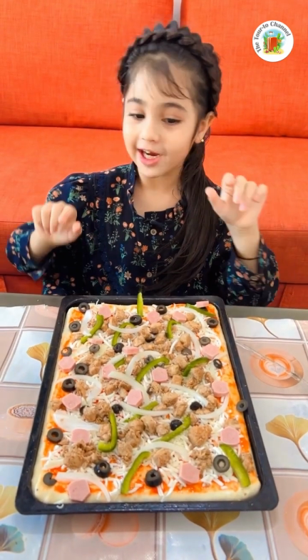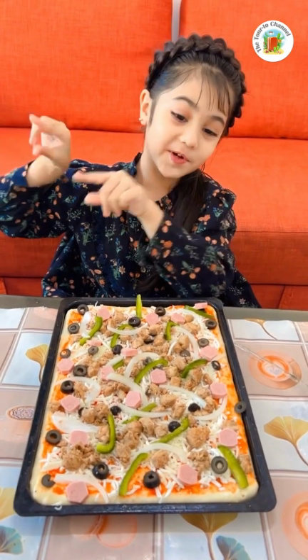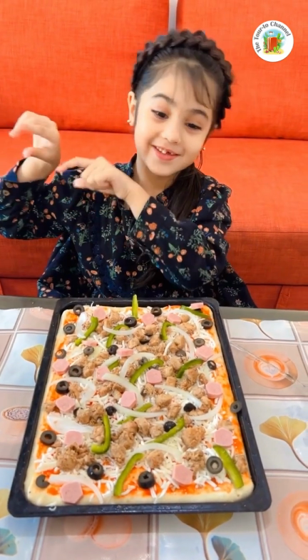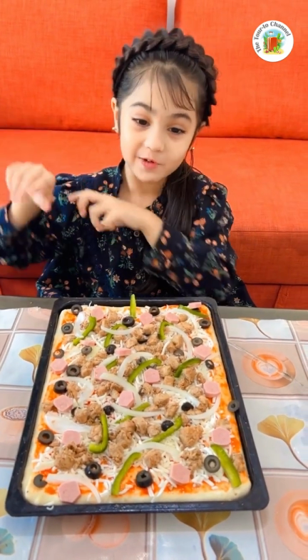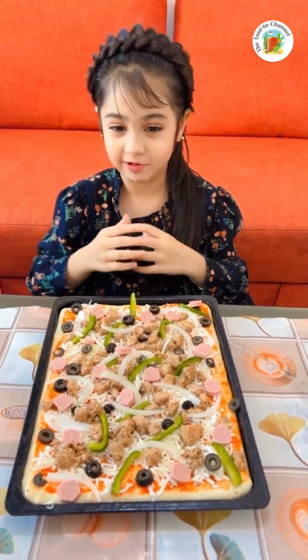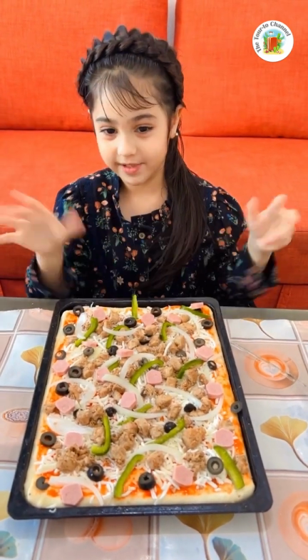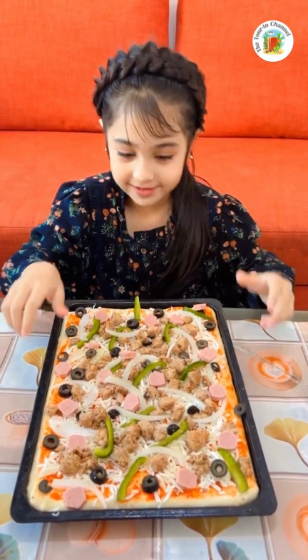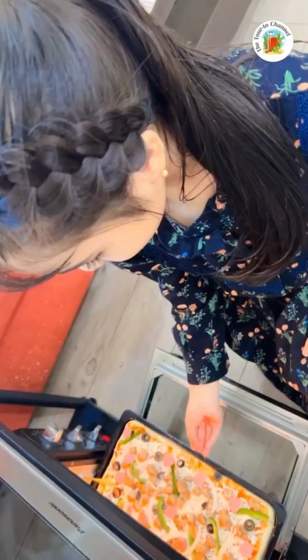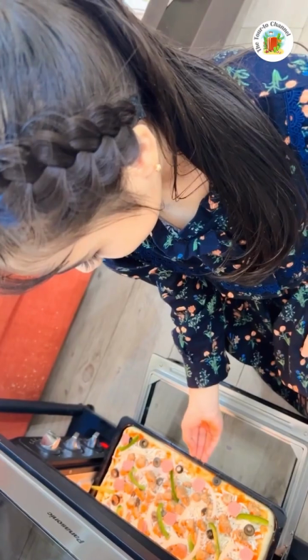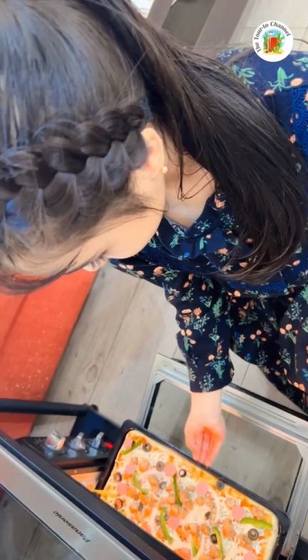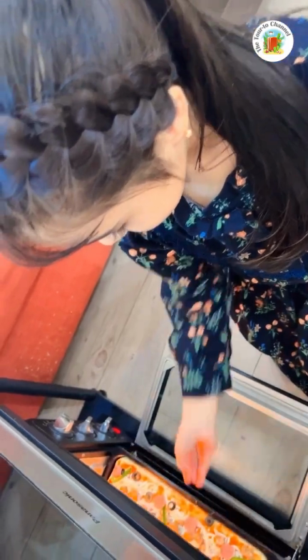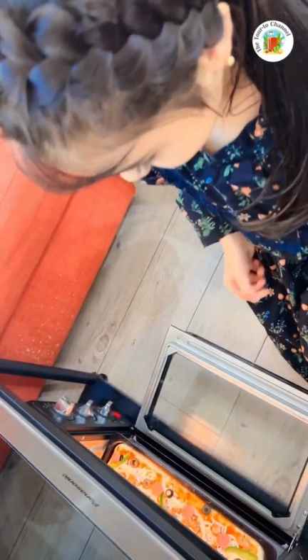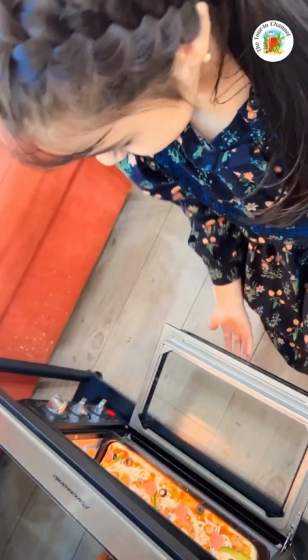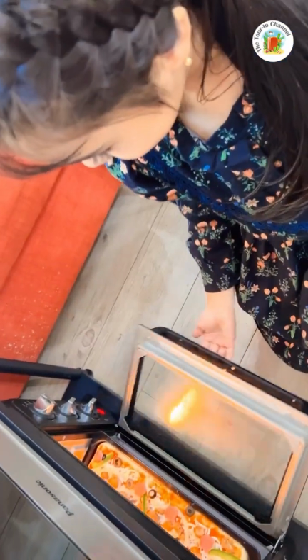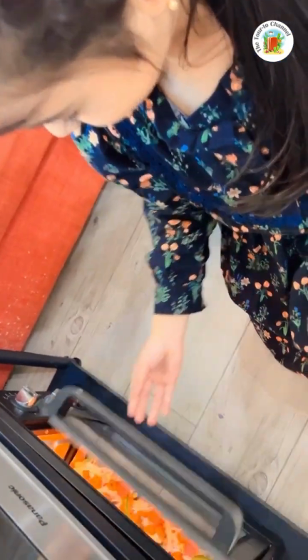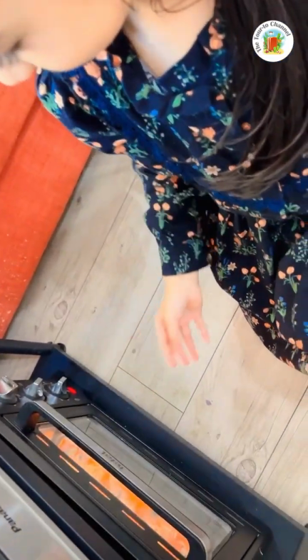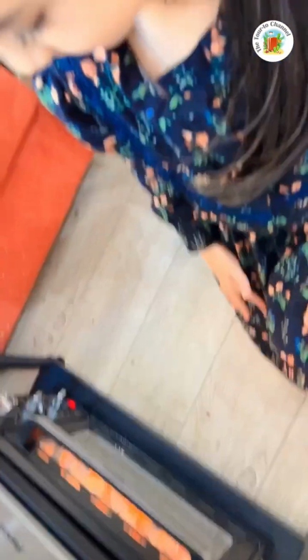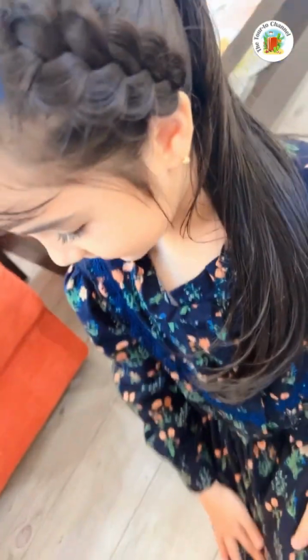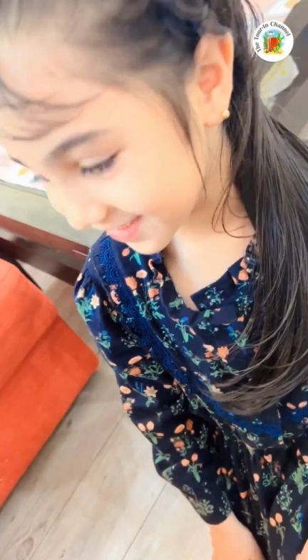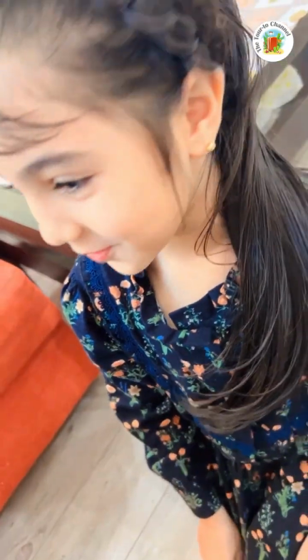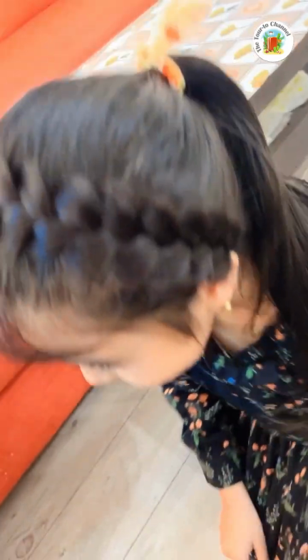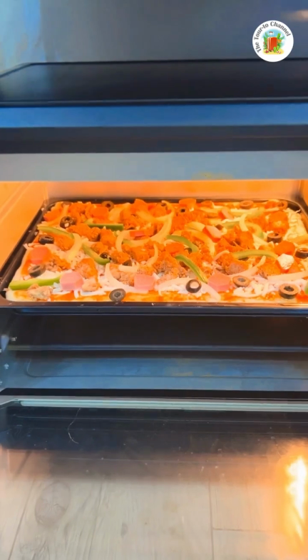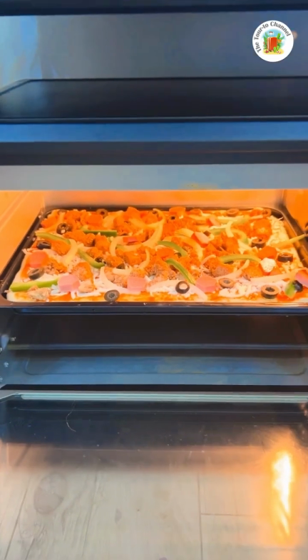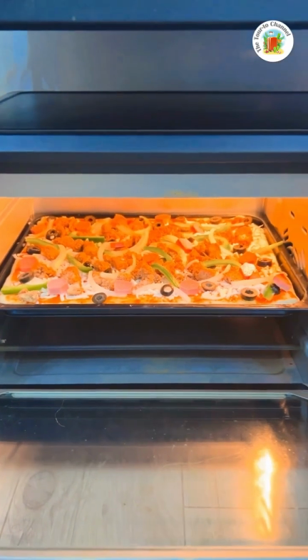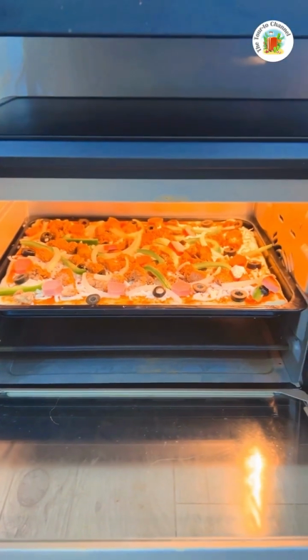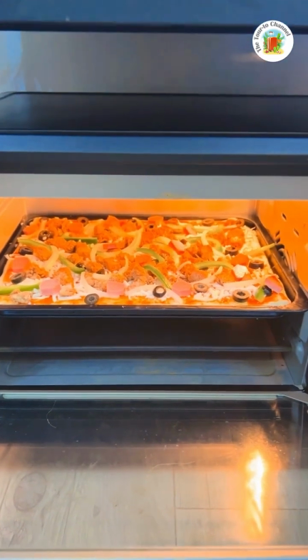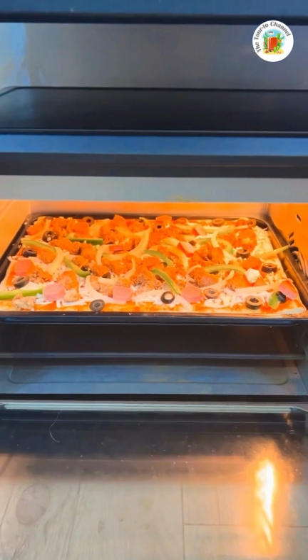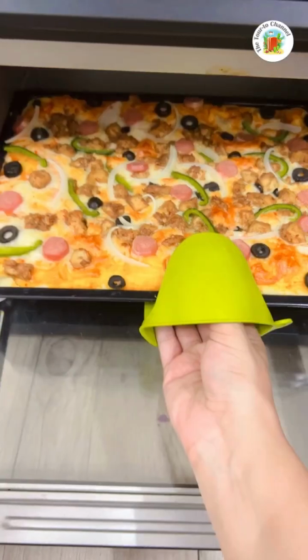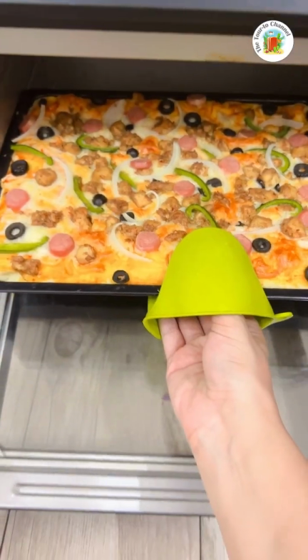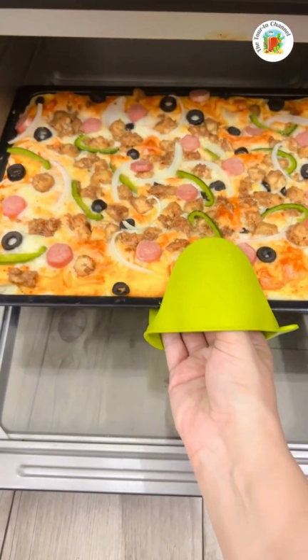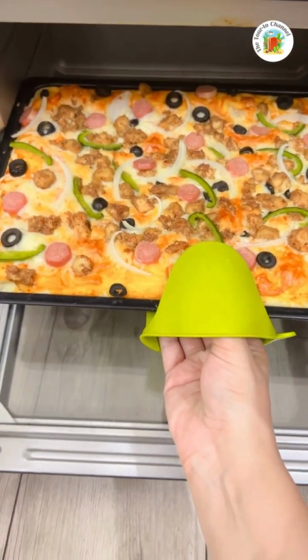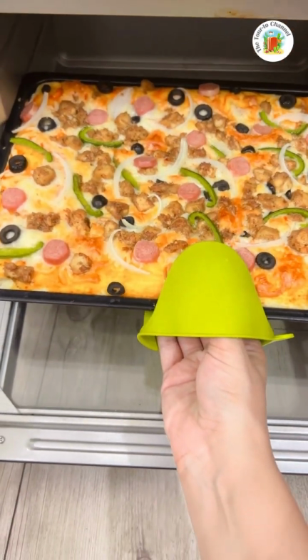Now it's time to put it in the oven. I can put it inside to bake. Guys, my pizza is ready!